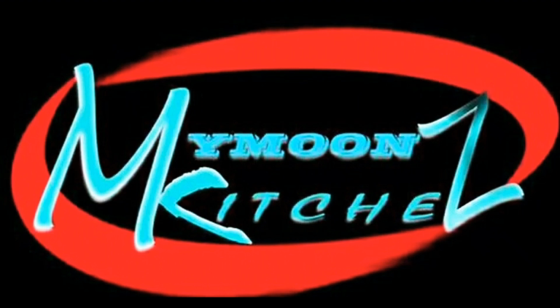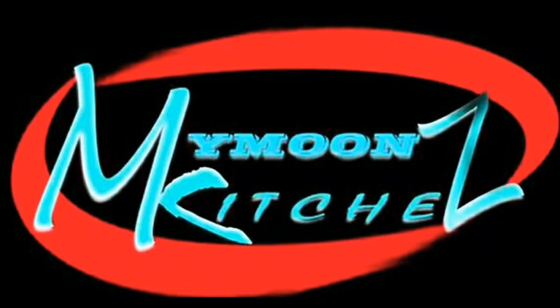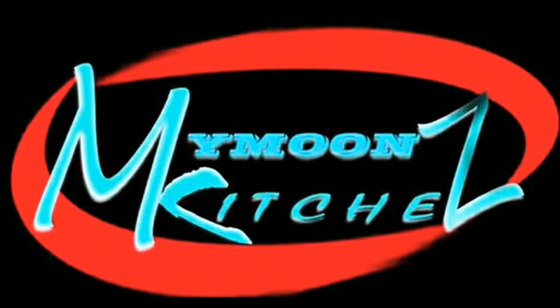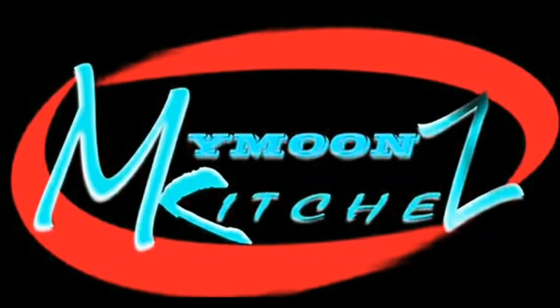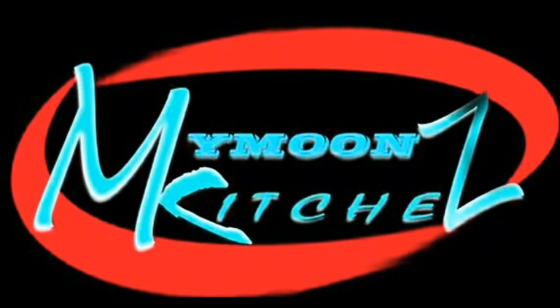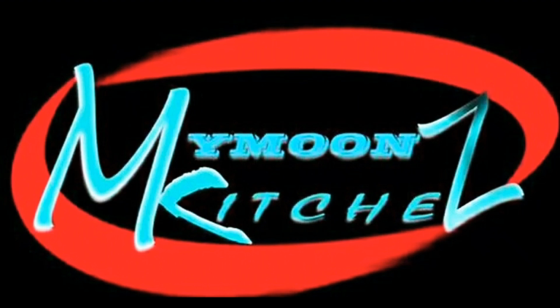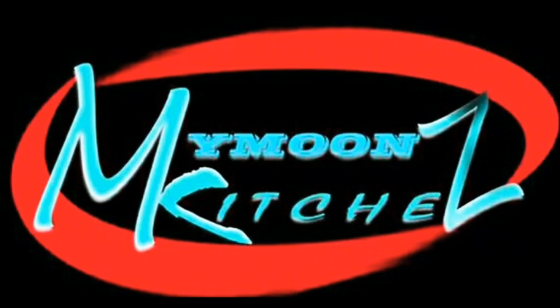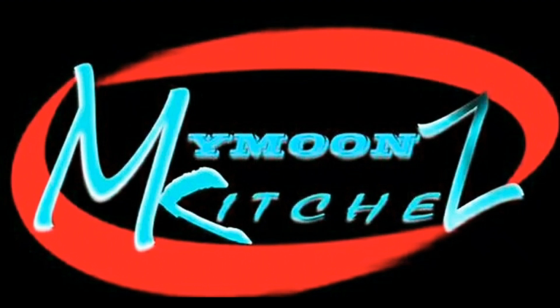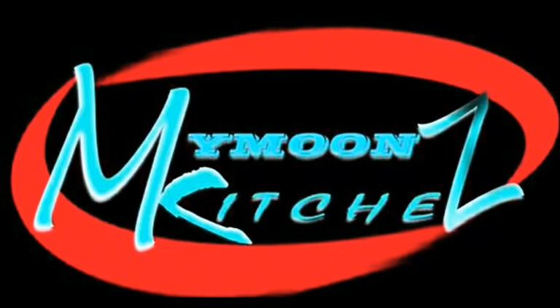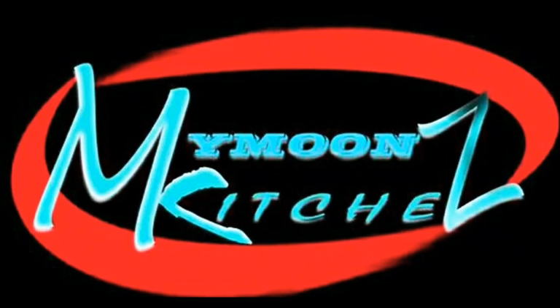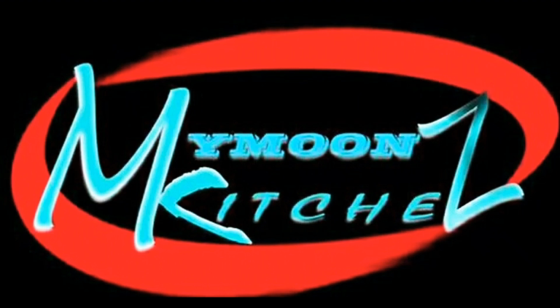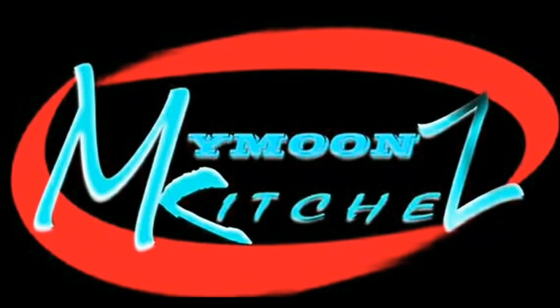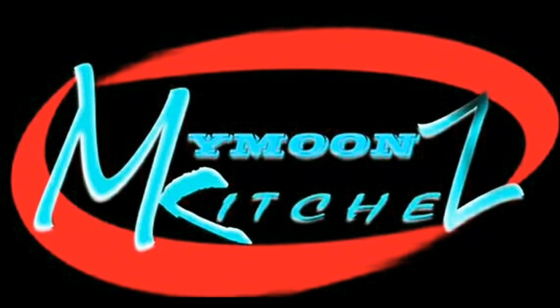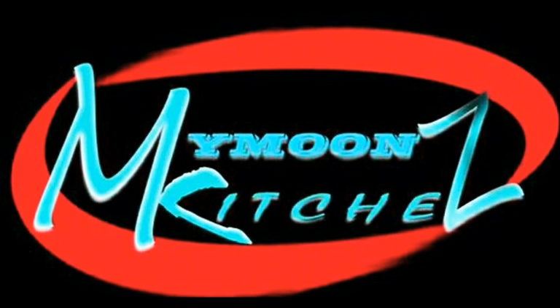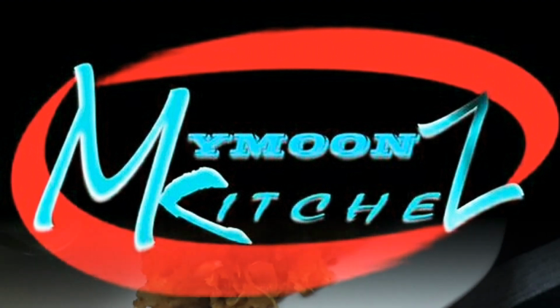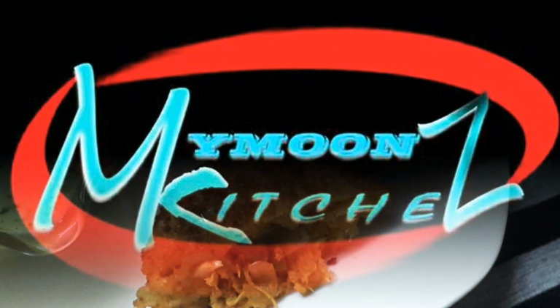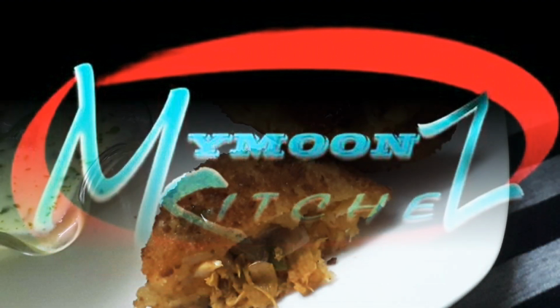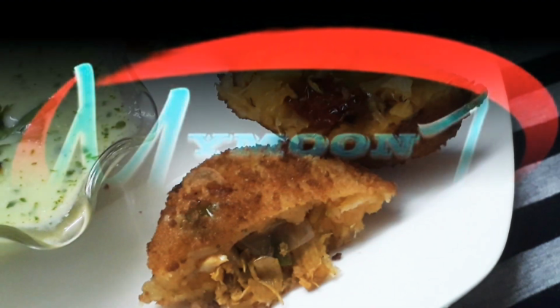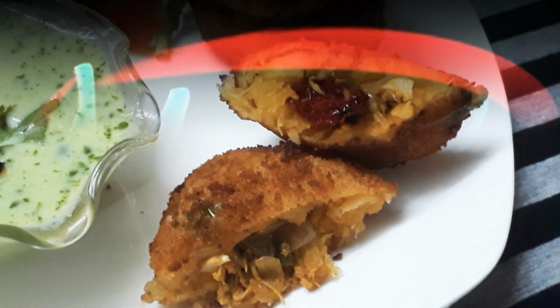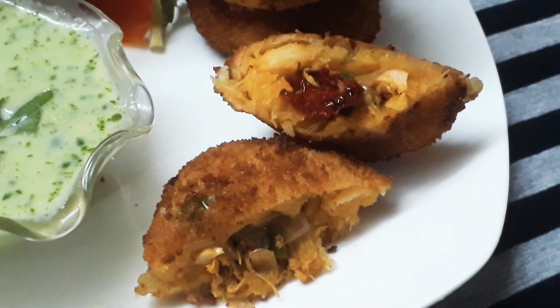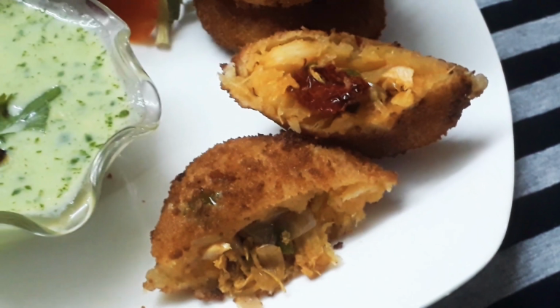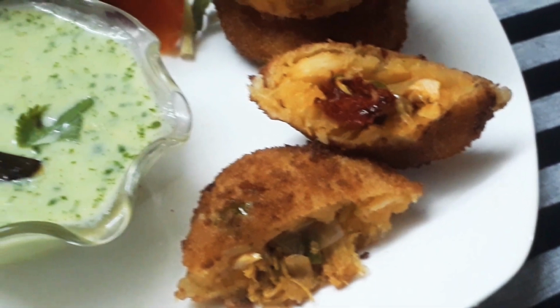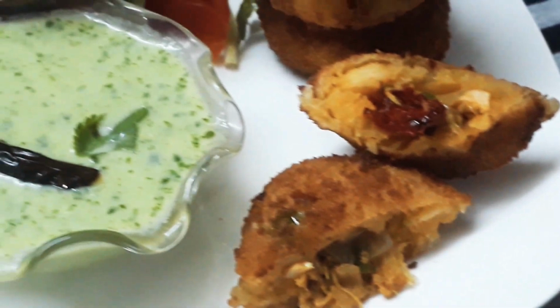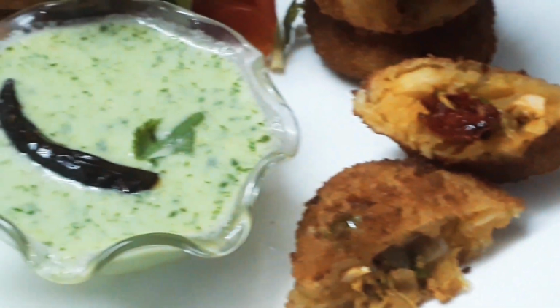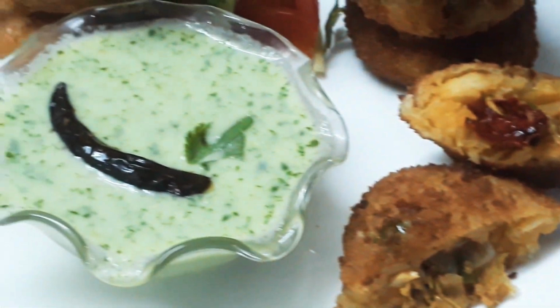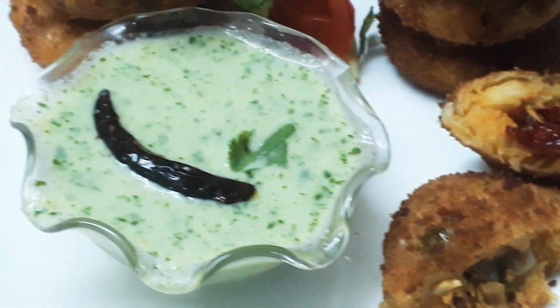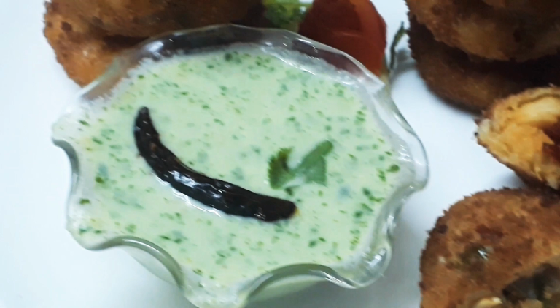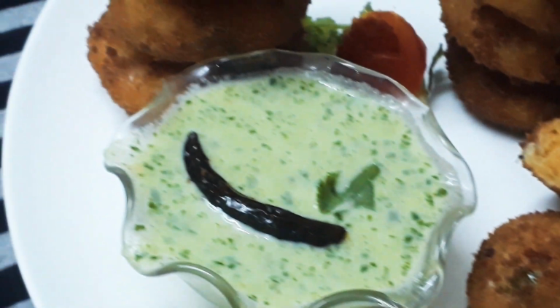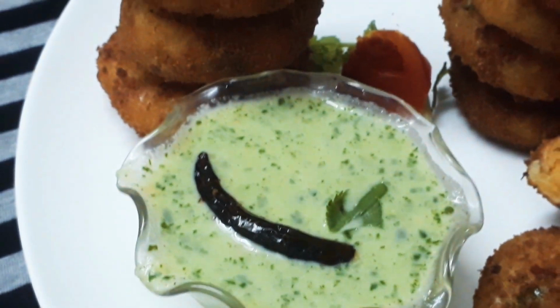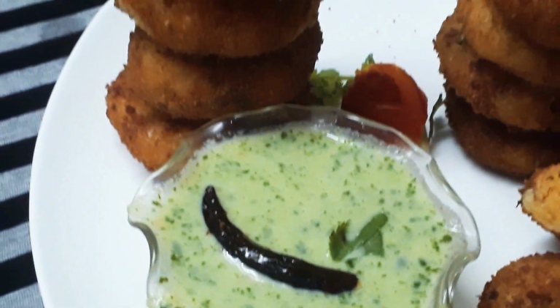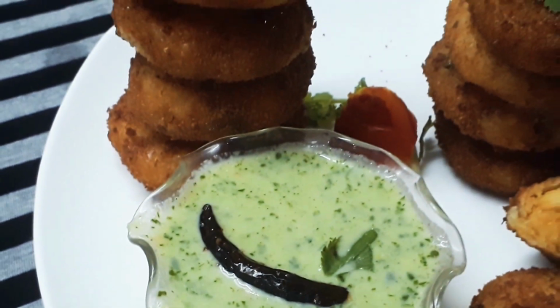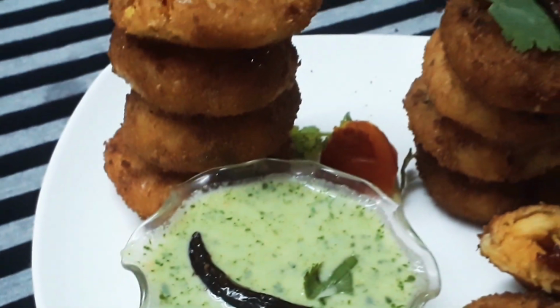Assalamualaikum, hi all, hello everyone! Welcome to Mabun's Kitchen. I'm Sophie. This is a snack that I have.